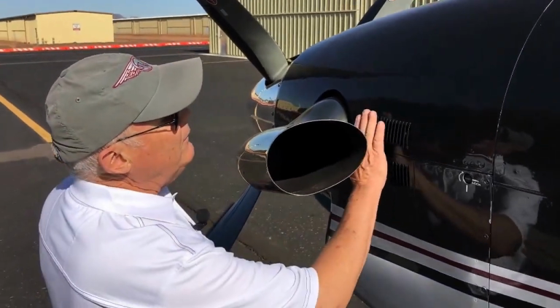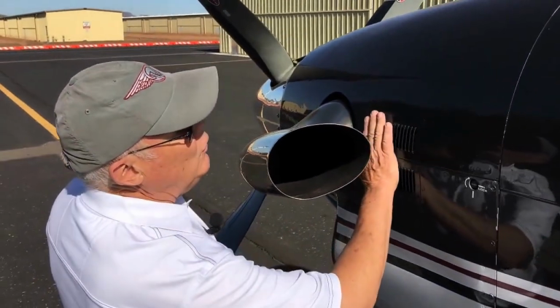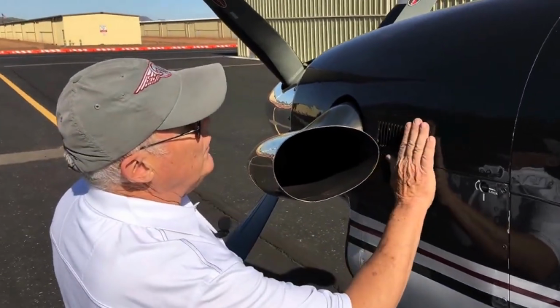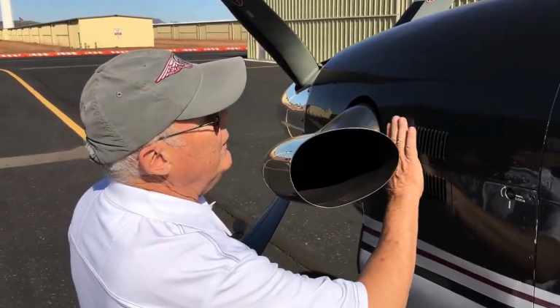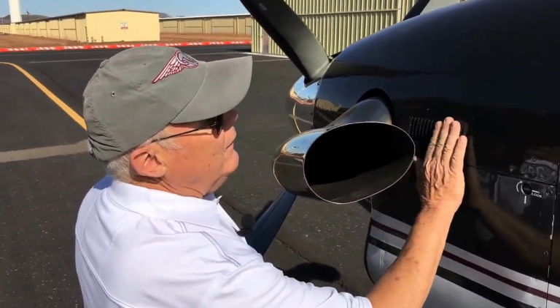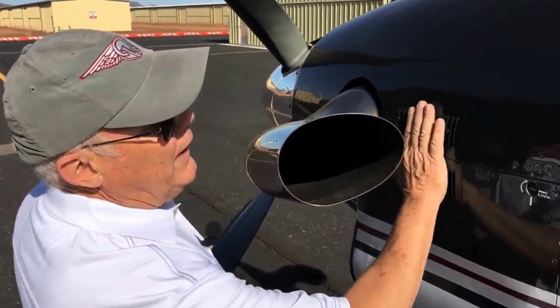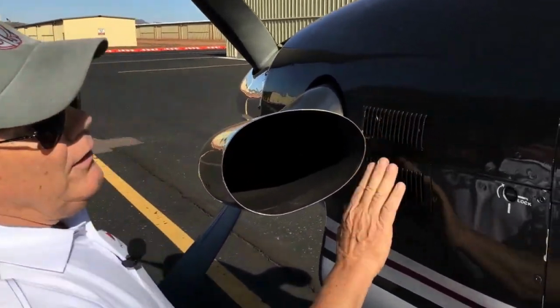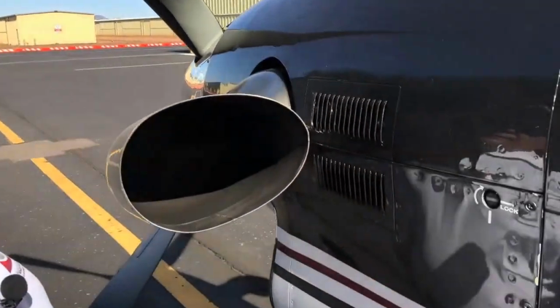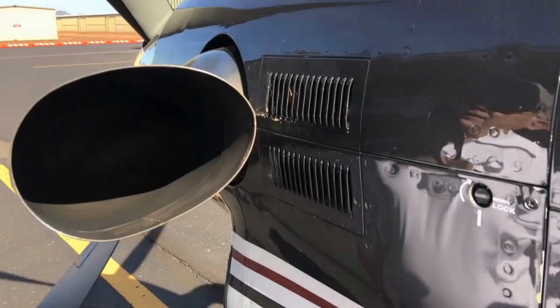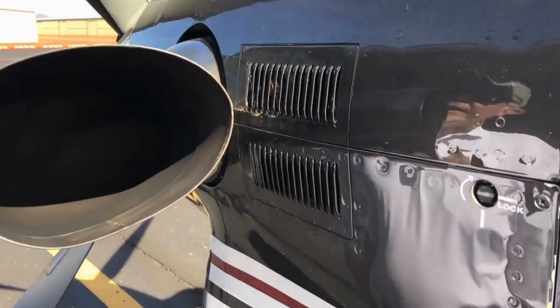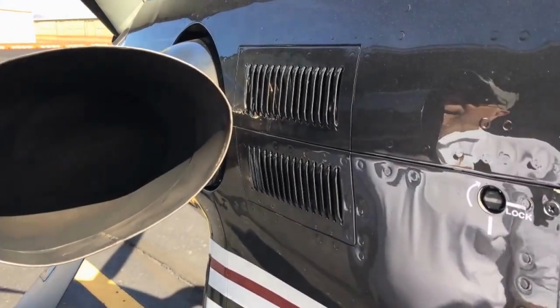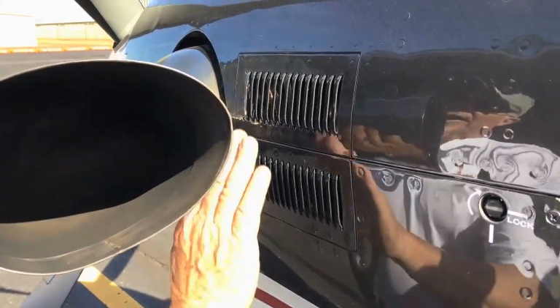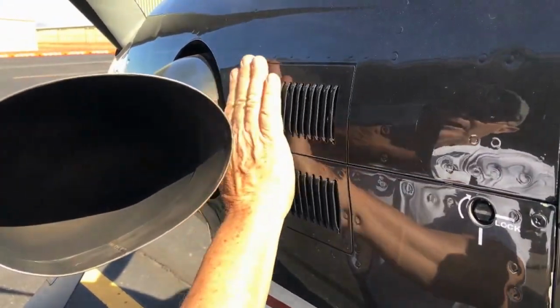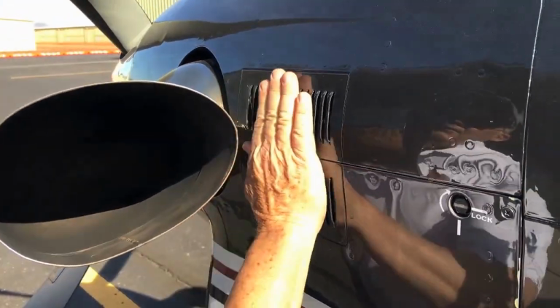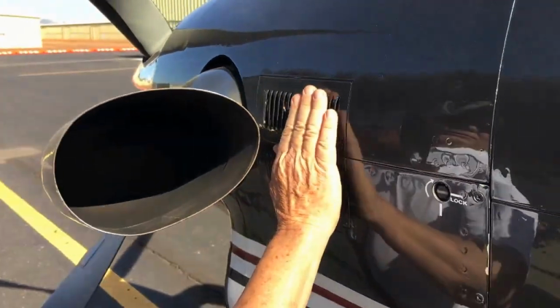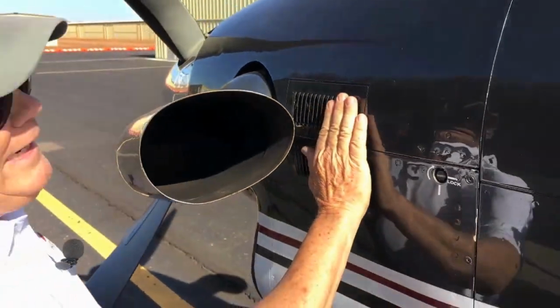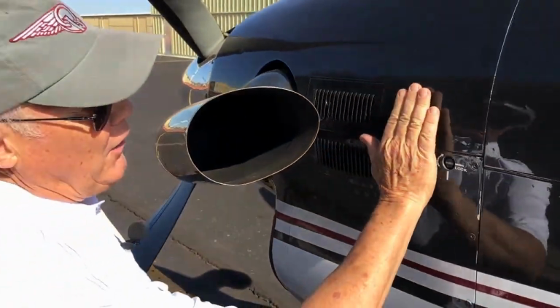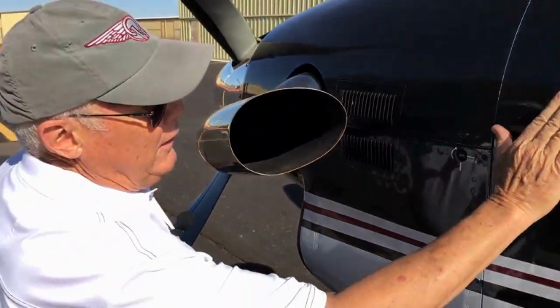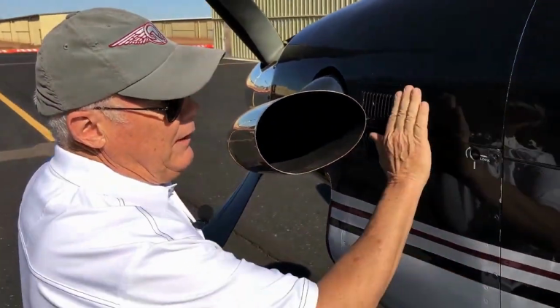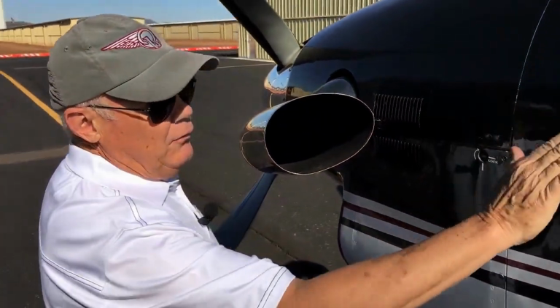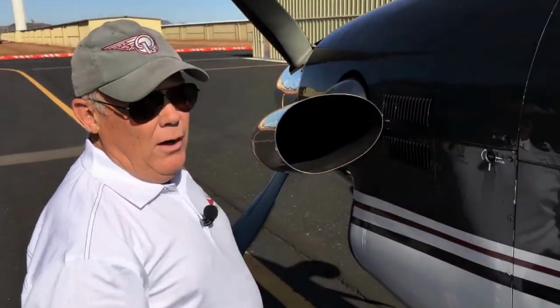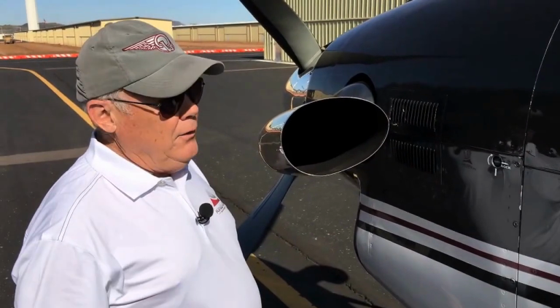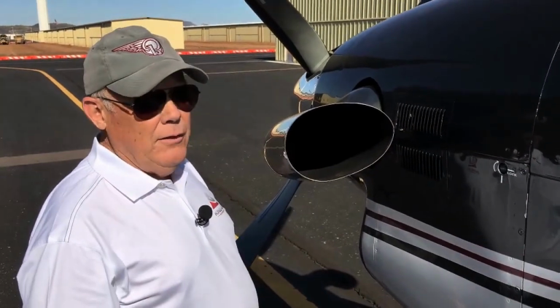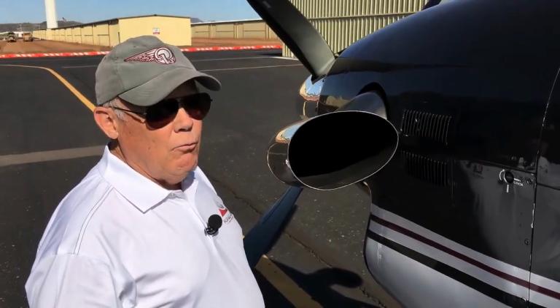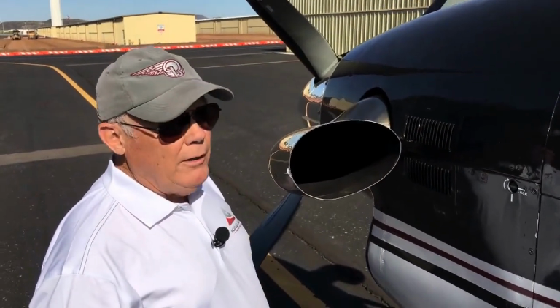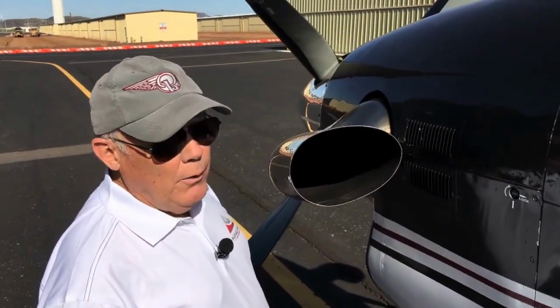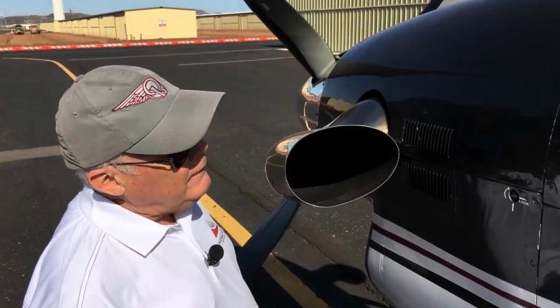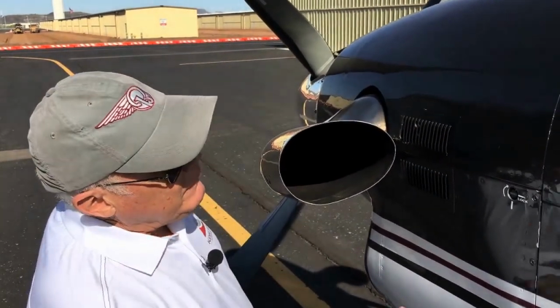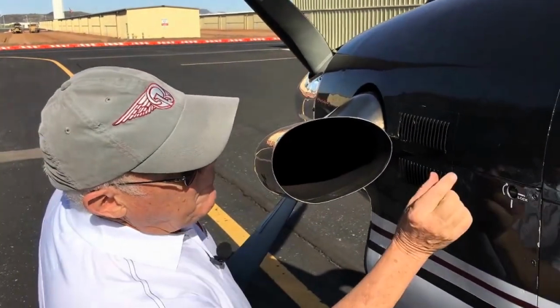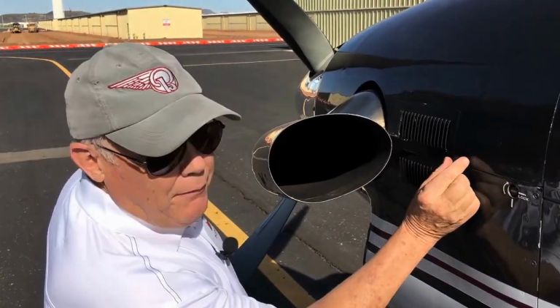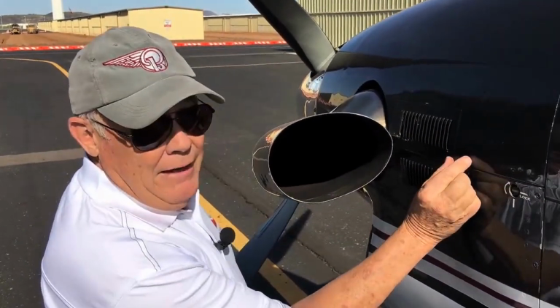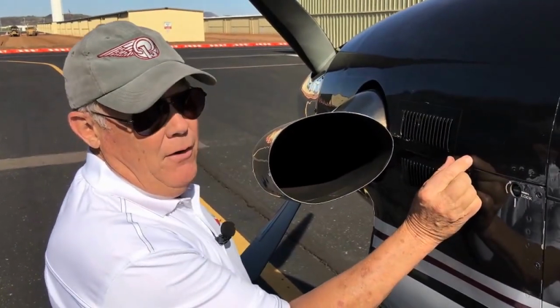They put these little louvers in the side of the cowling, on each side, to provide a boundary layer of nice clean air to keep the soot off. And those things work really, really well — for about that far.